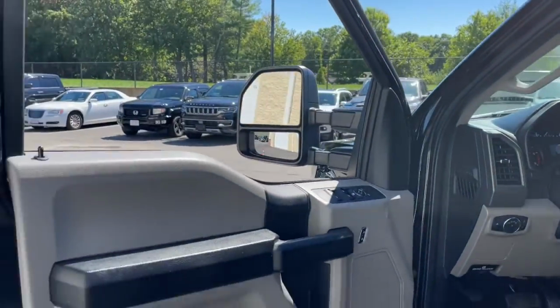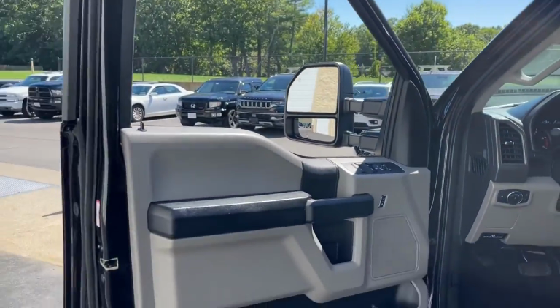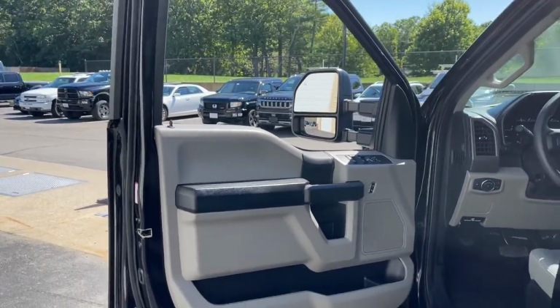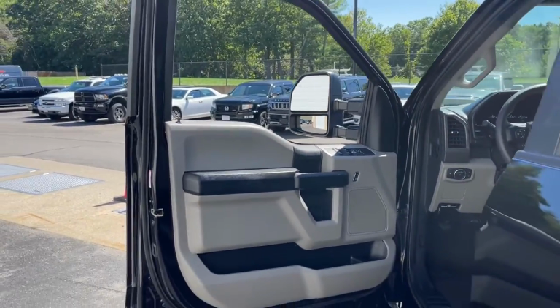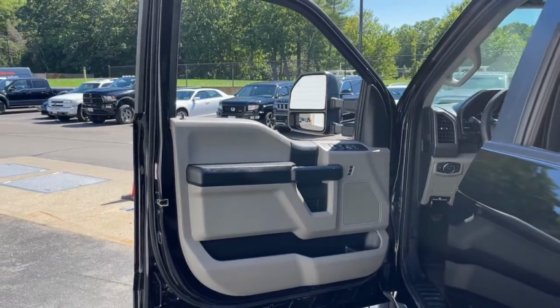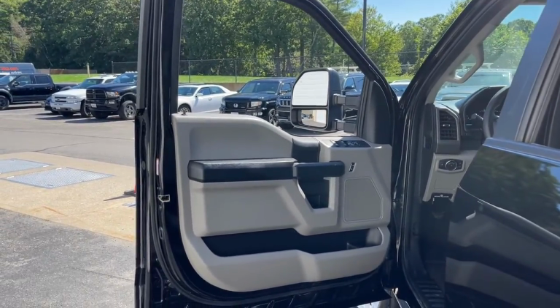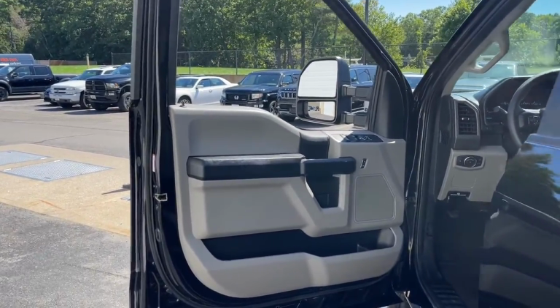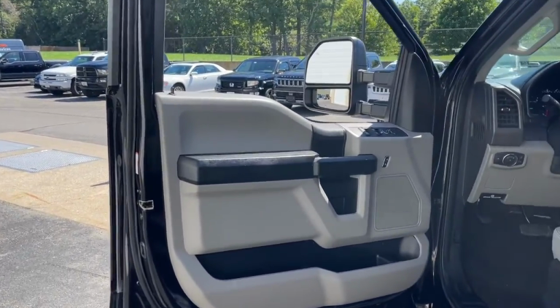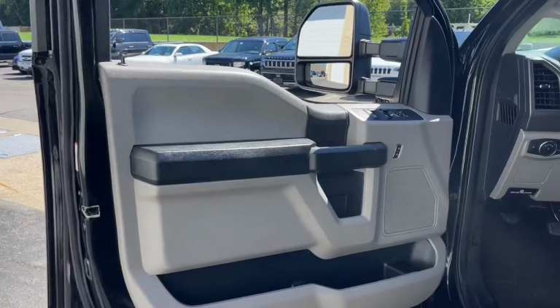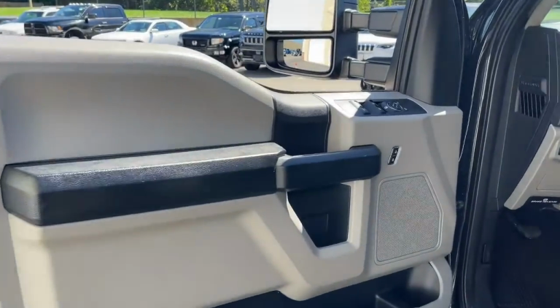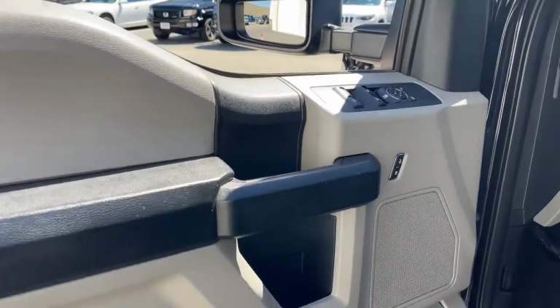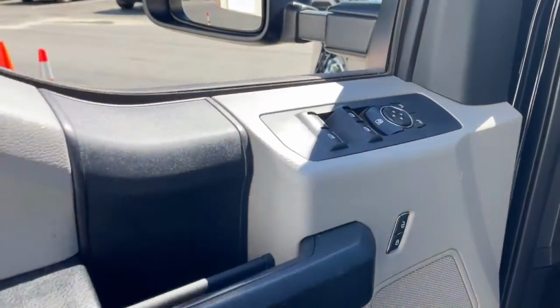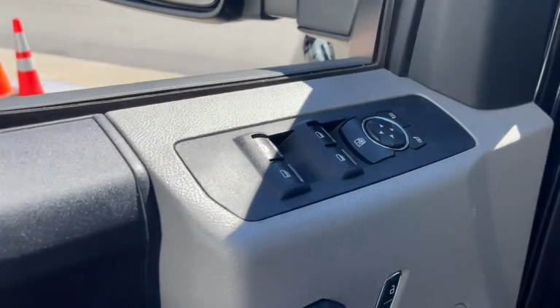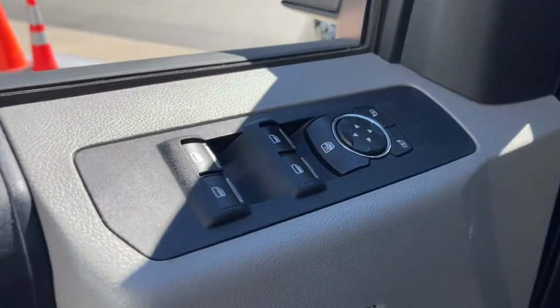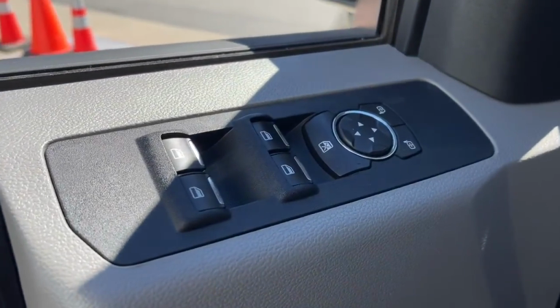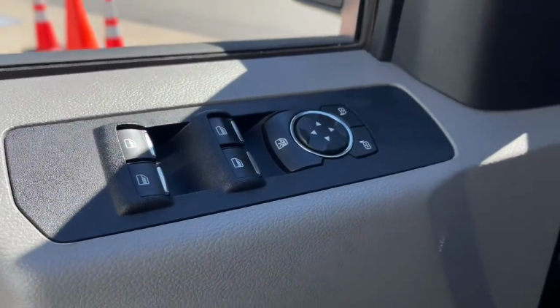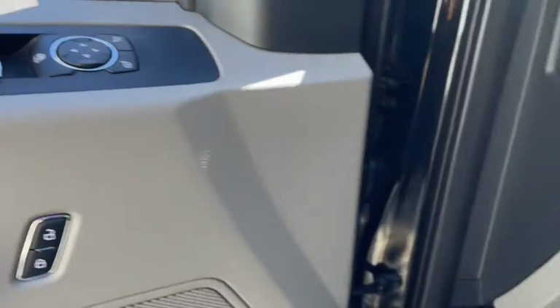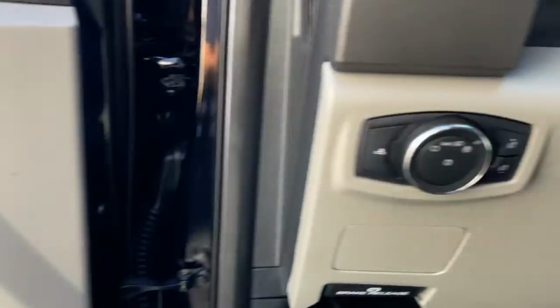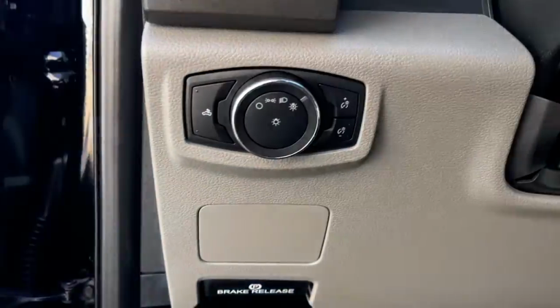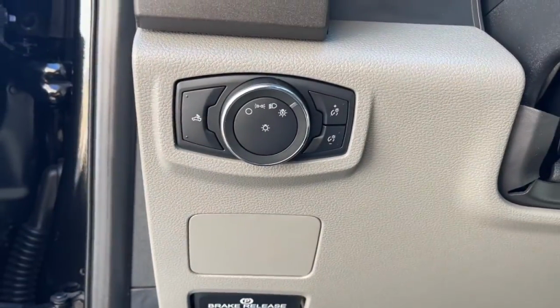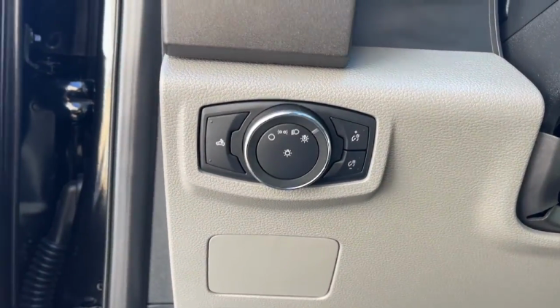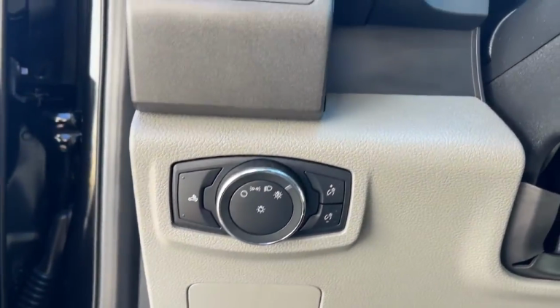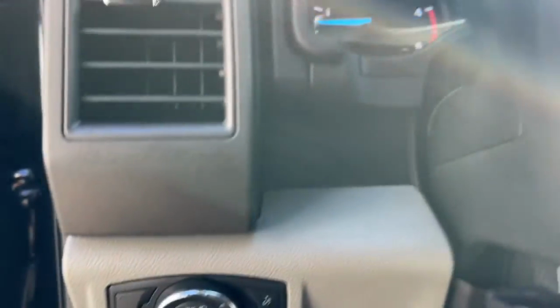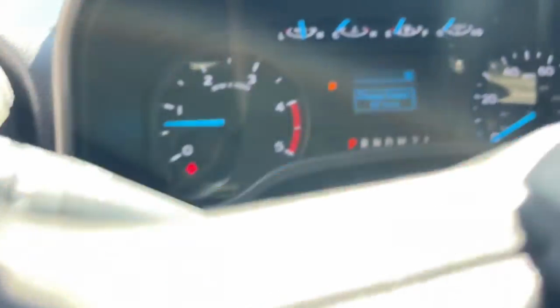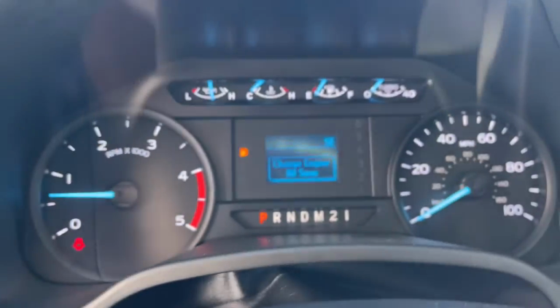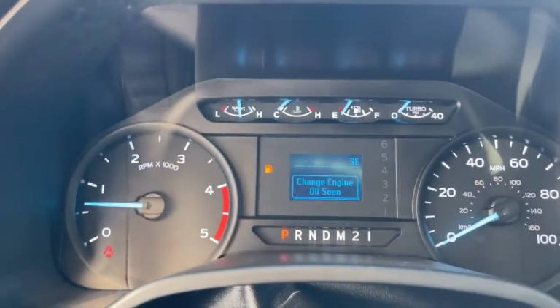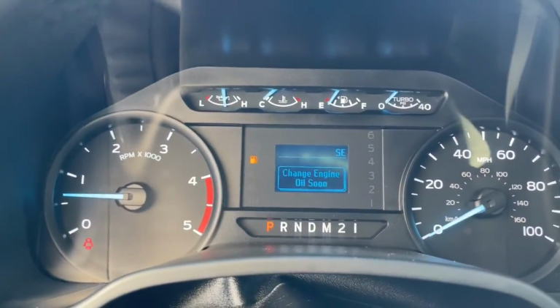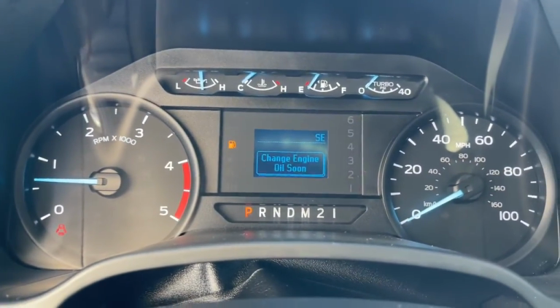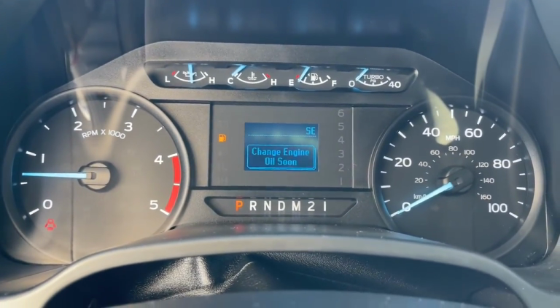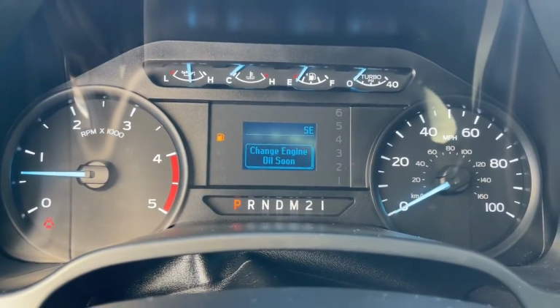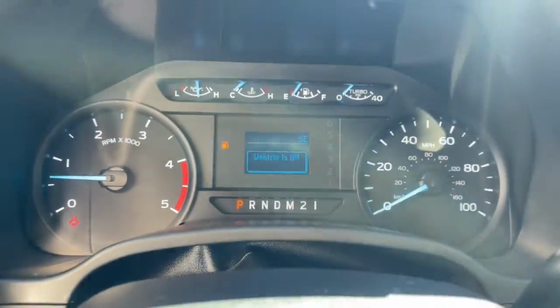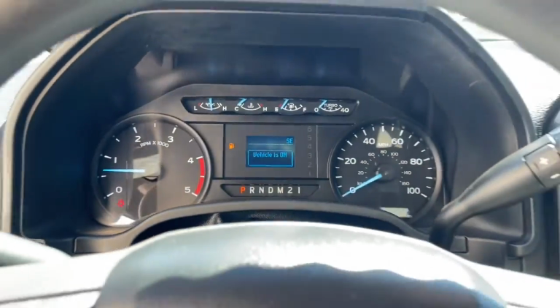This full-size, heavy-duty pickup leverages military-grade aluminum alloy, high-strength steel, and rugged components to bring you extraordinary performance. The following are some of this vehicle's highlighted options.